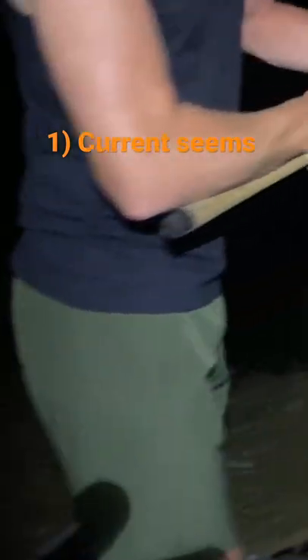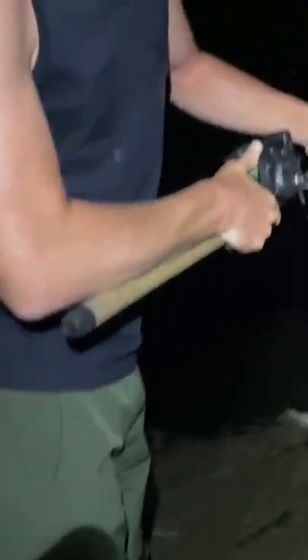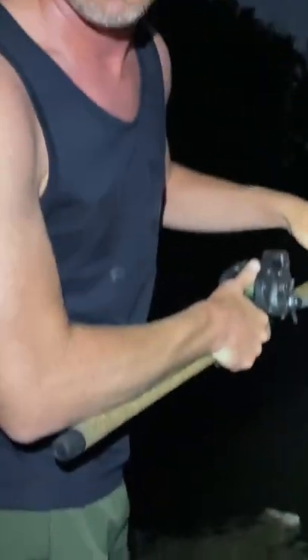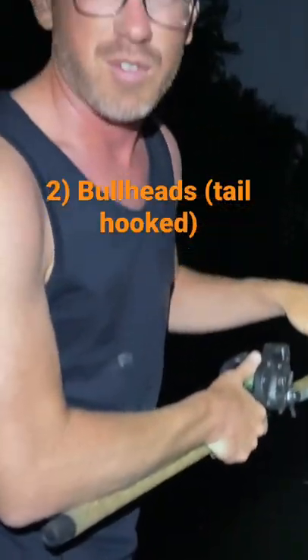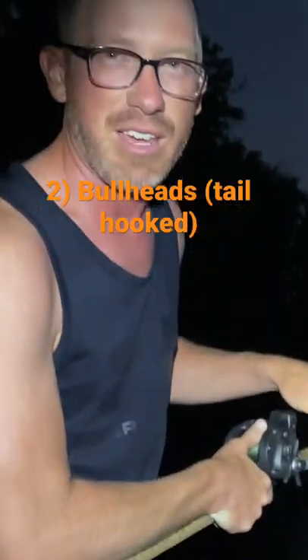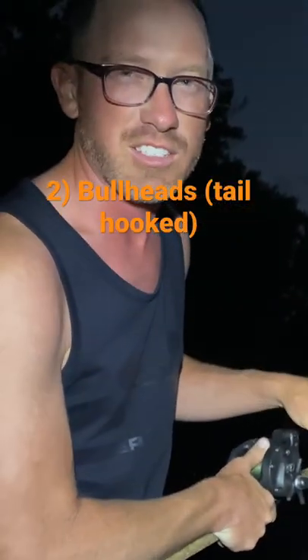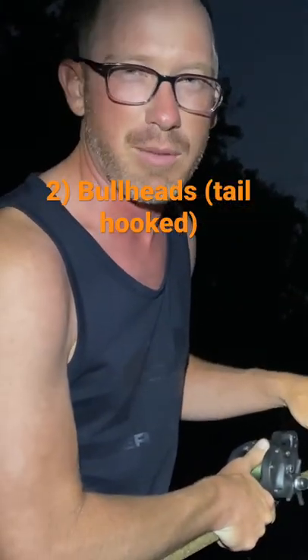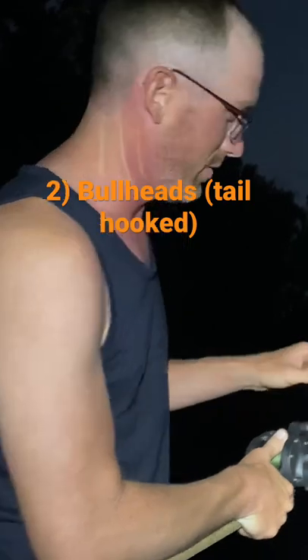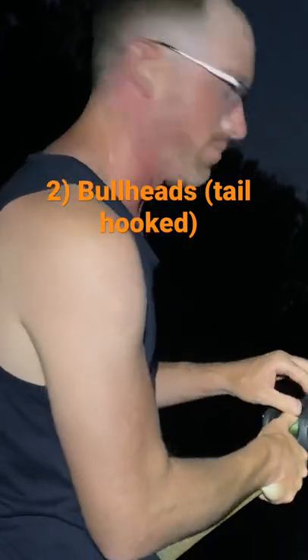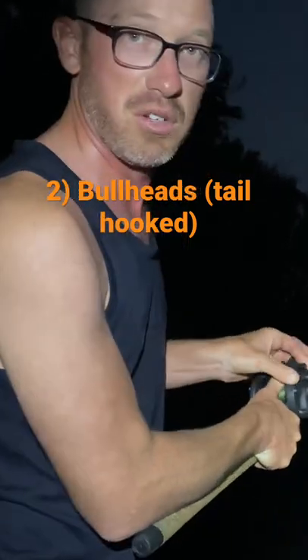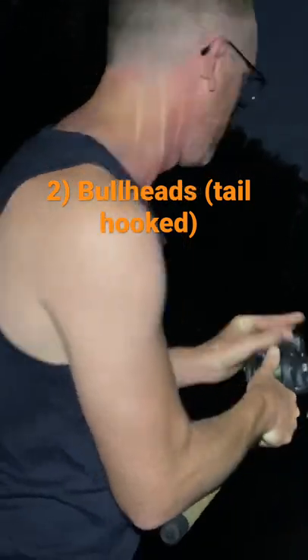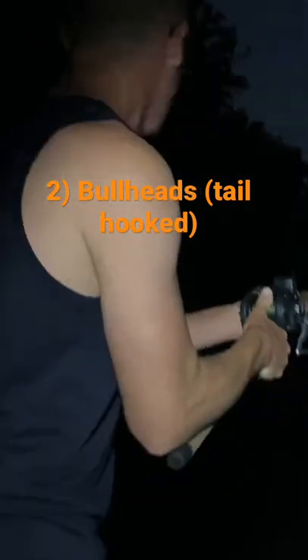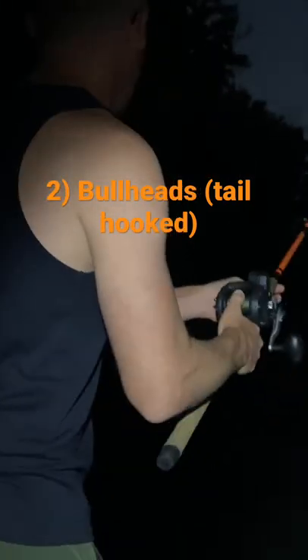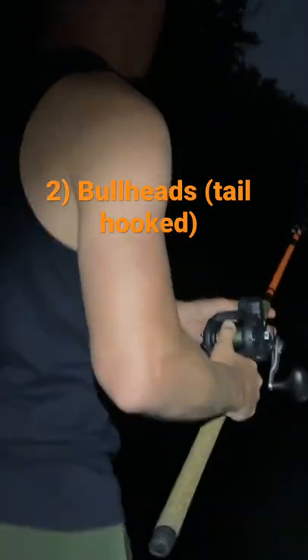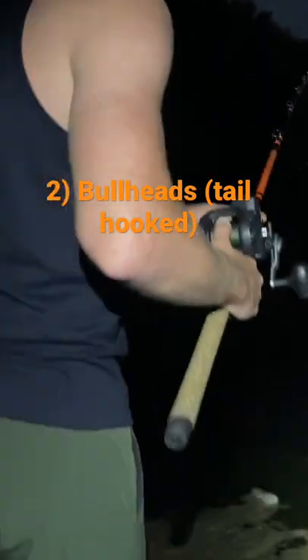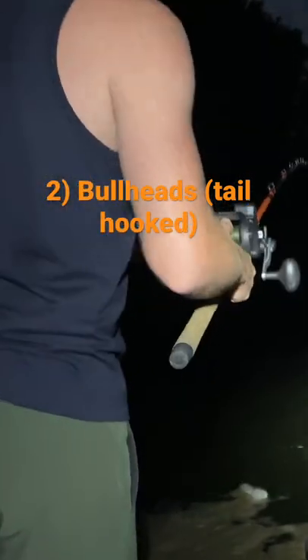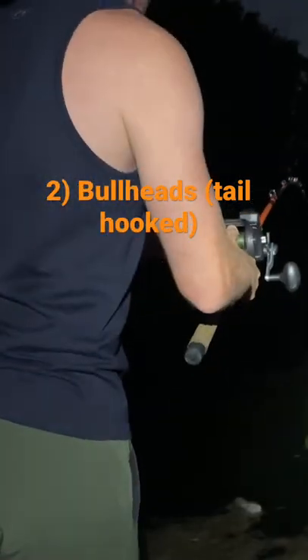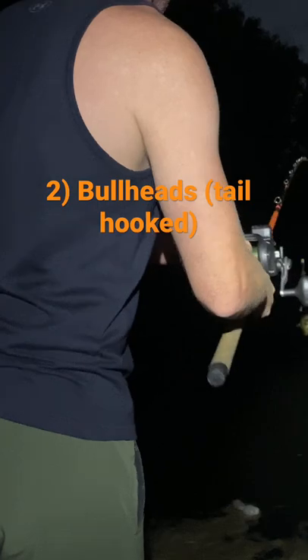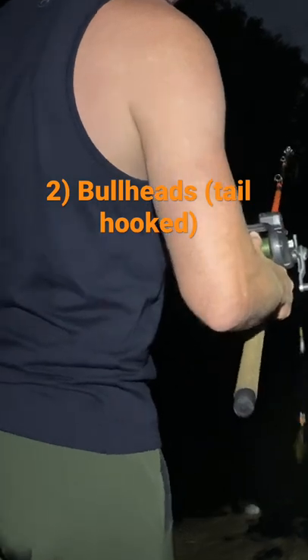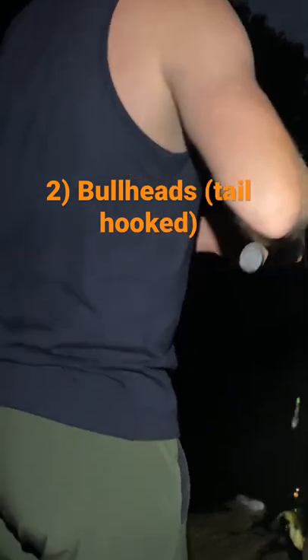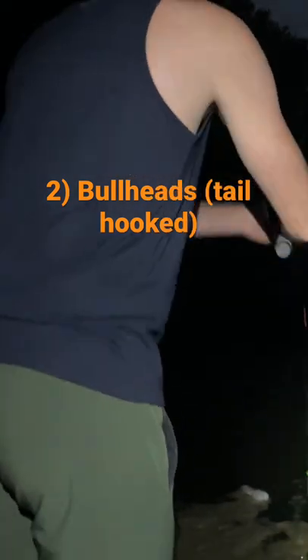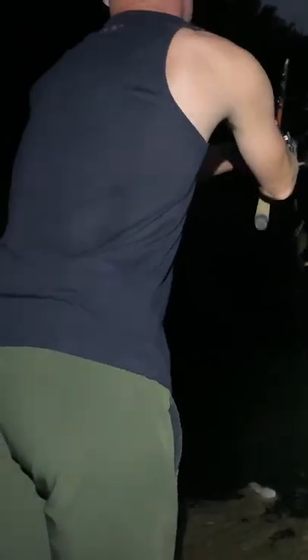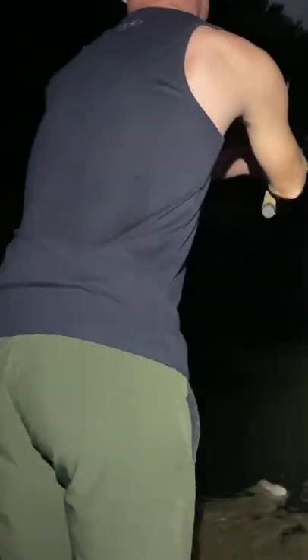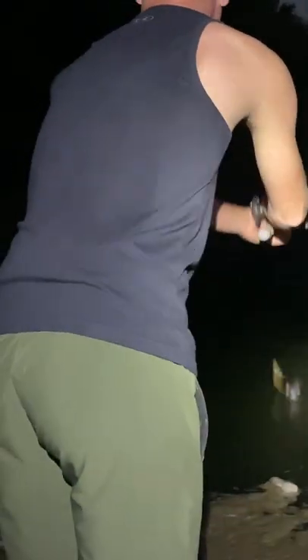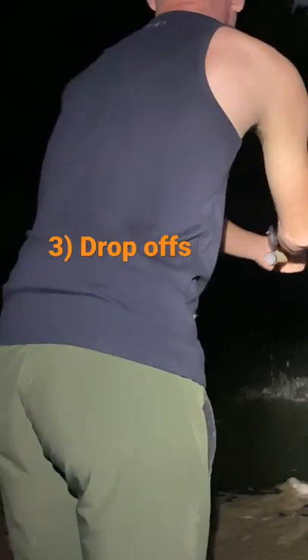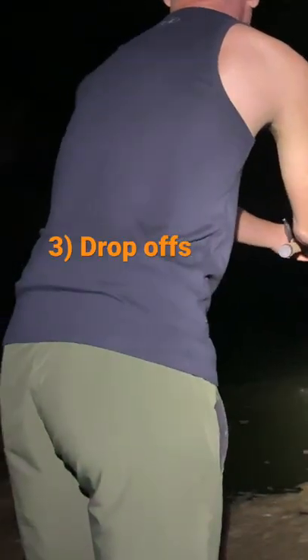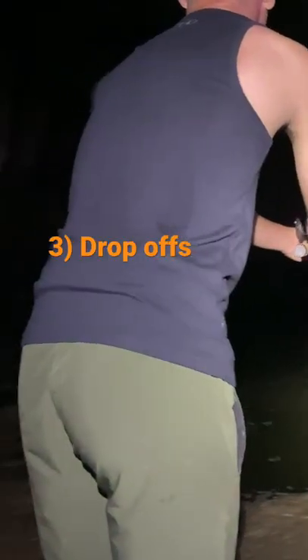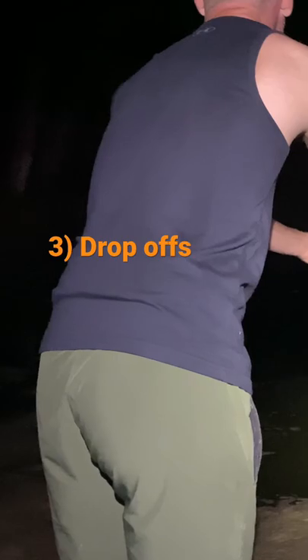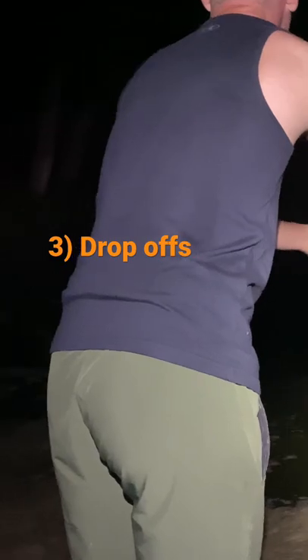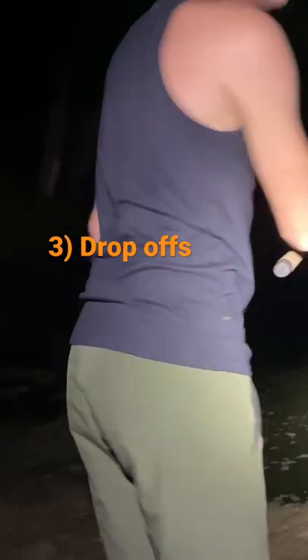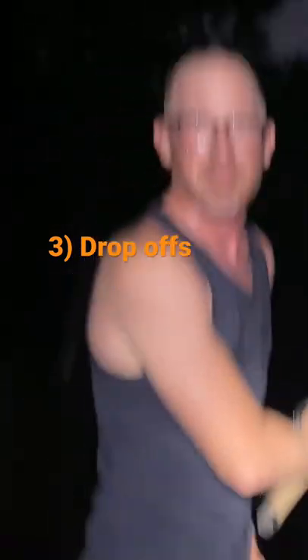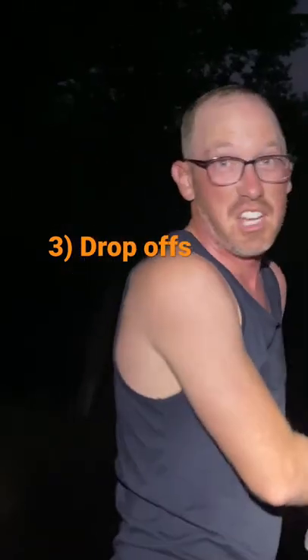Tail hooked bullhead, trying to get him out of the current so he doesn't rip out. Right there?